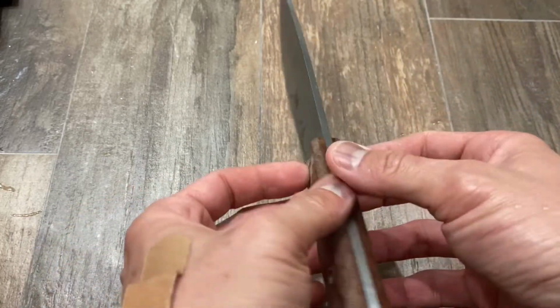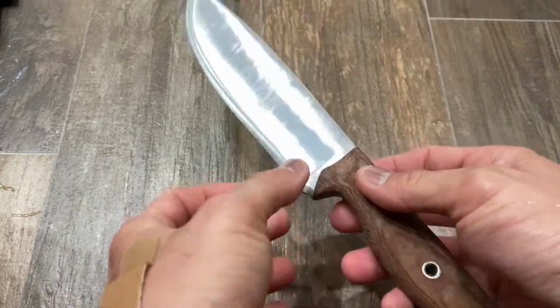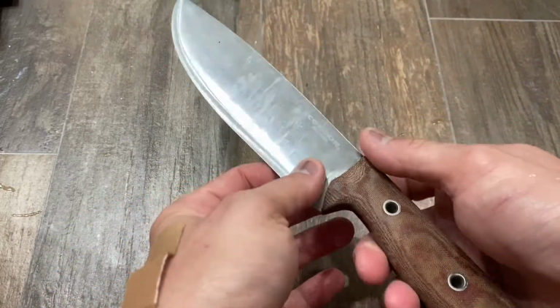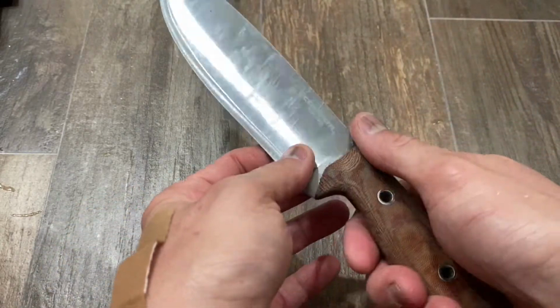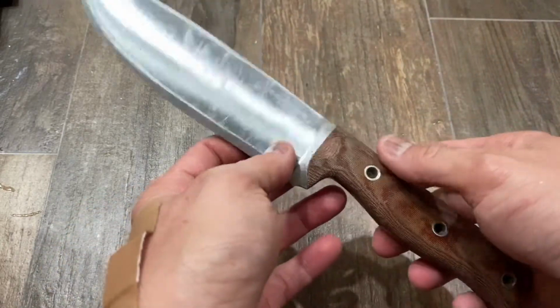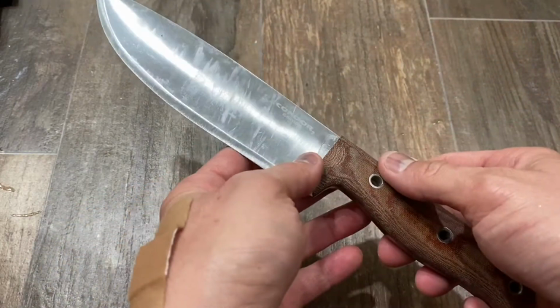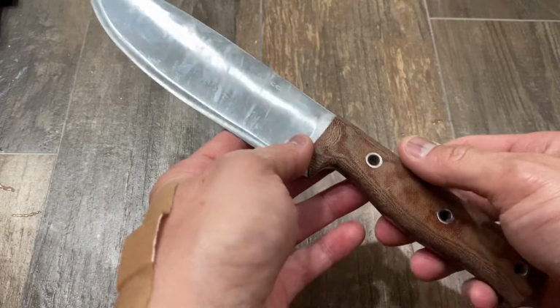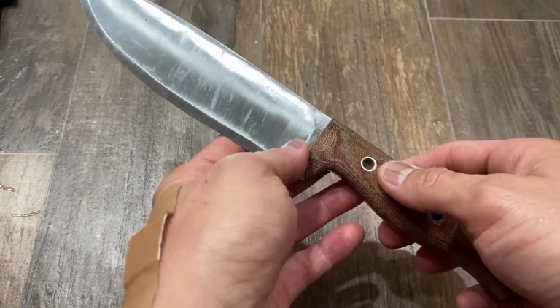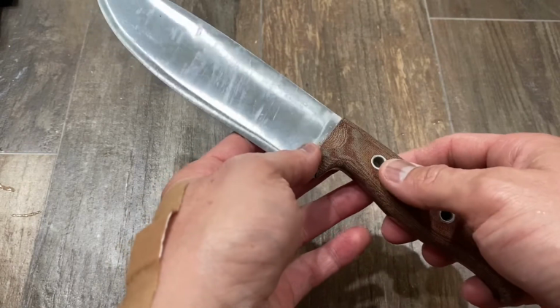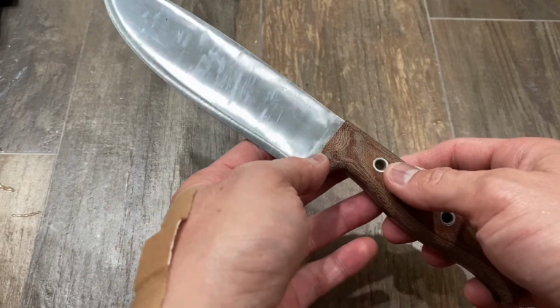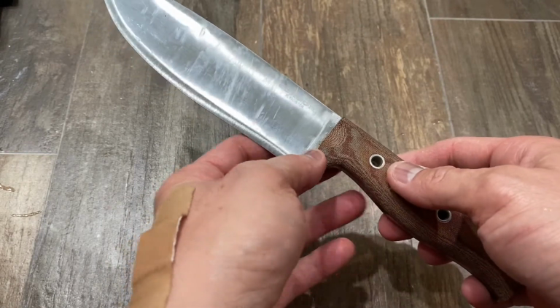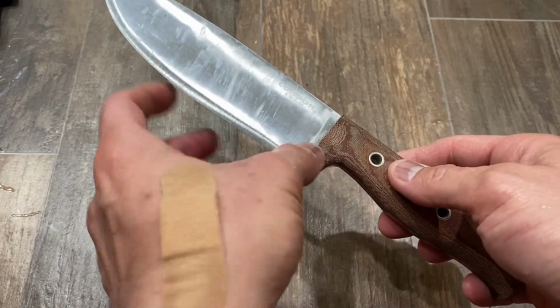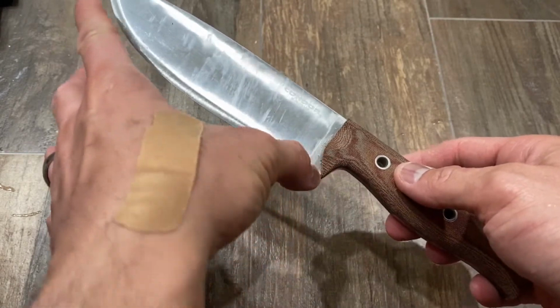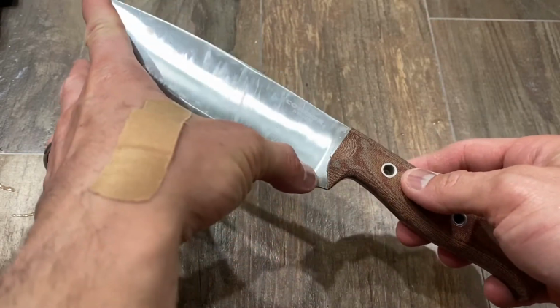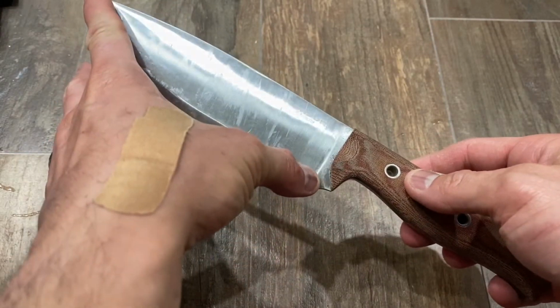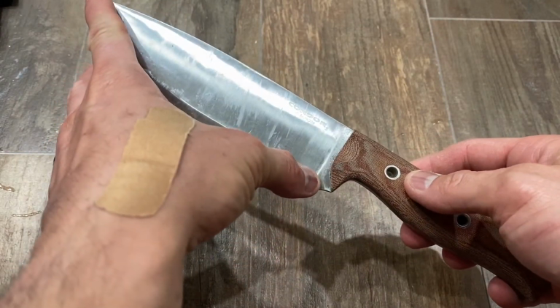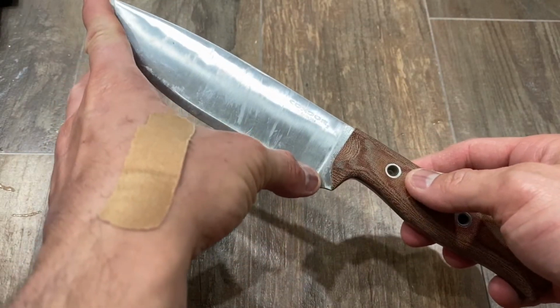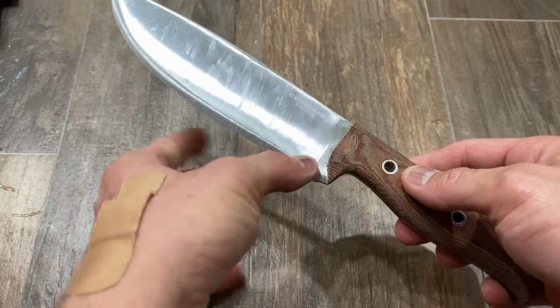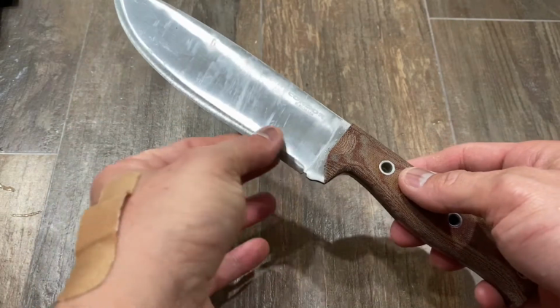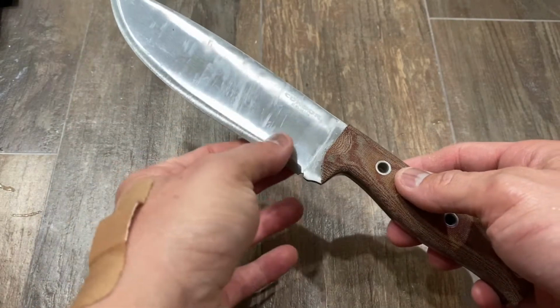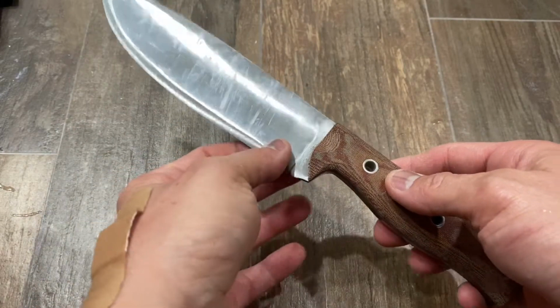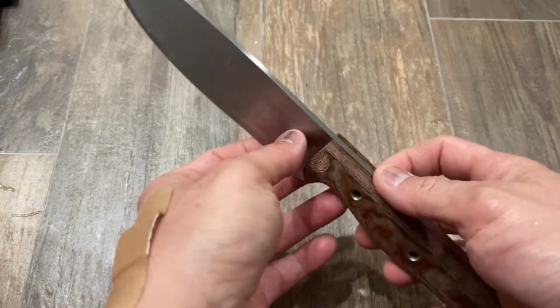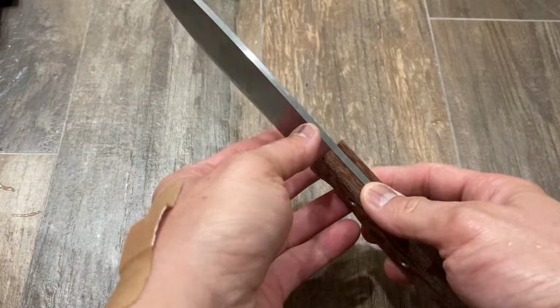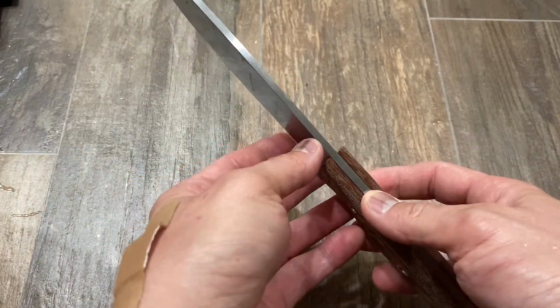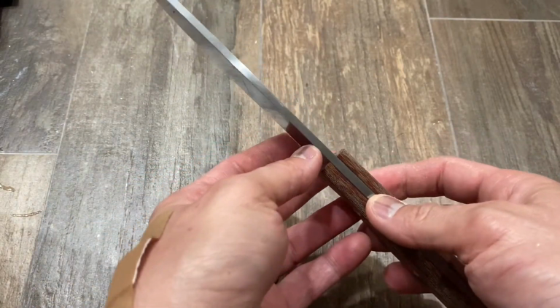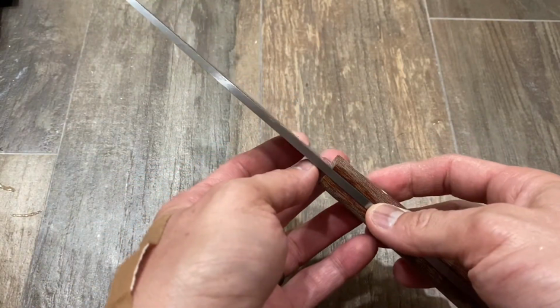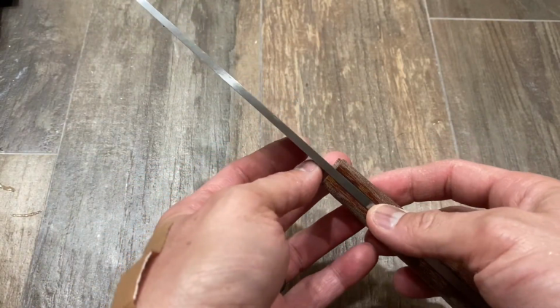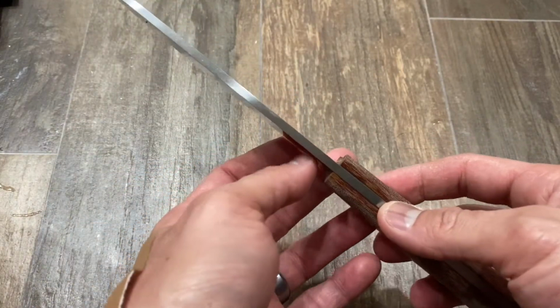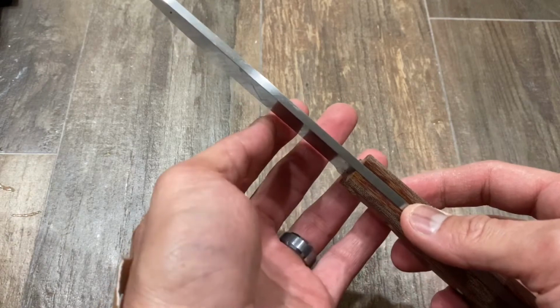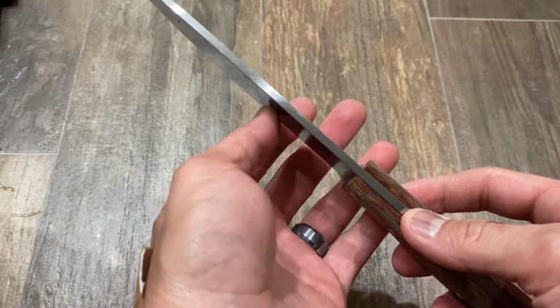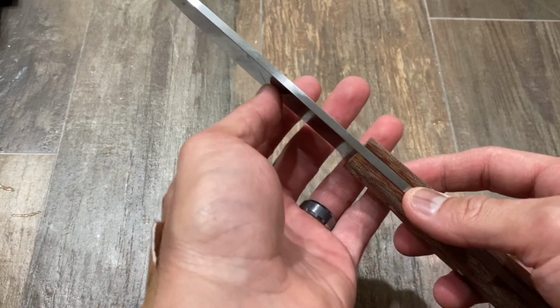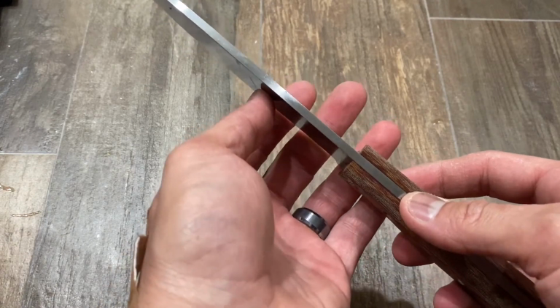Let's talk about some specs. We have 6.58 inches in length on the blade itself, which is 167 millimeters. The blade thickness is 0.18 inches, which is above 4.572 millimeters — a little bit stout.